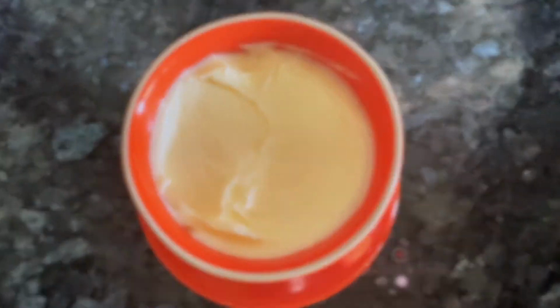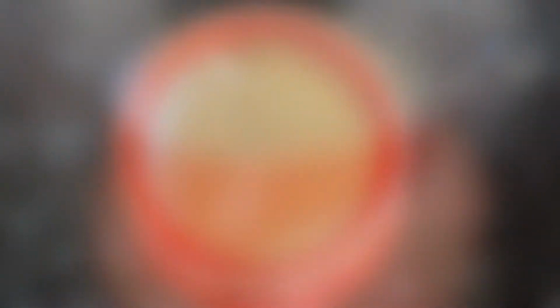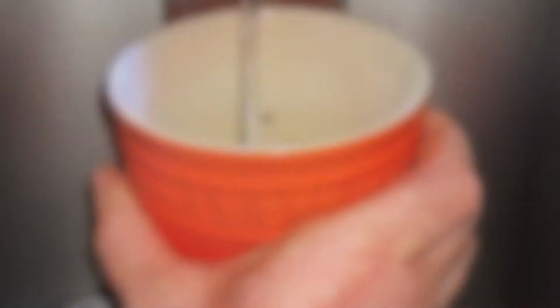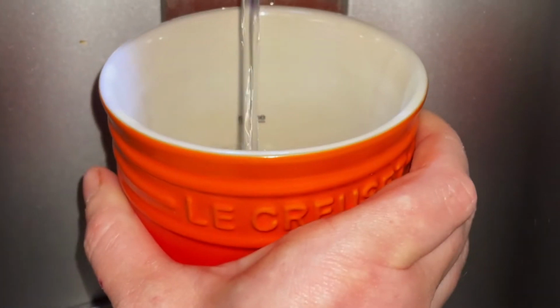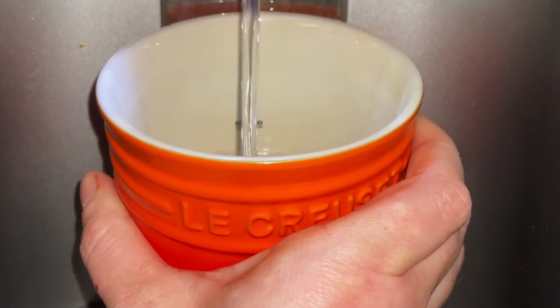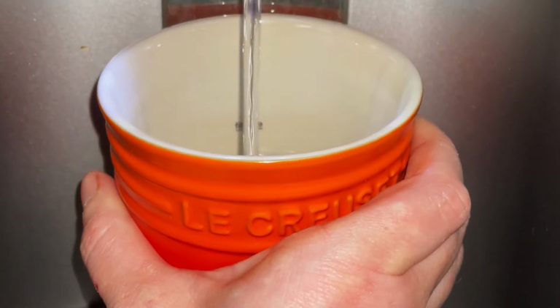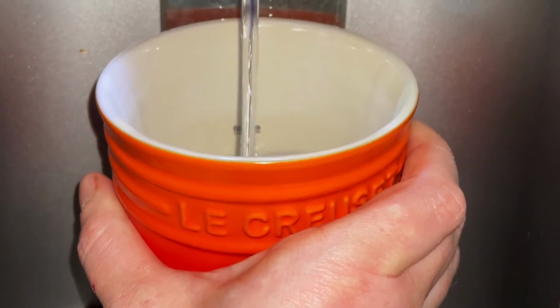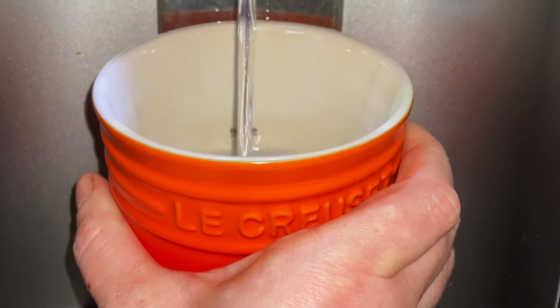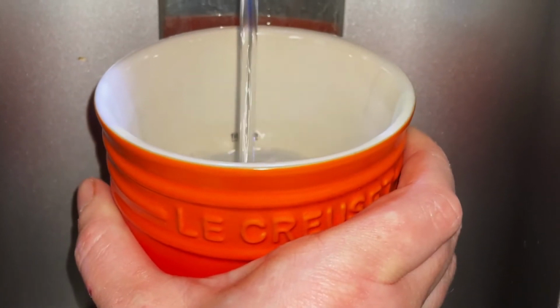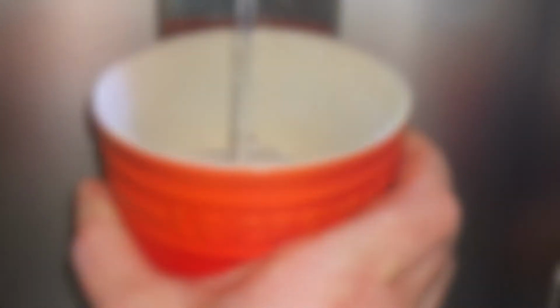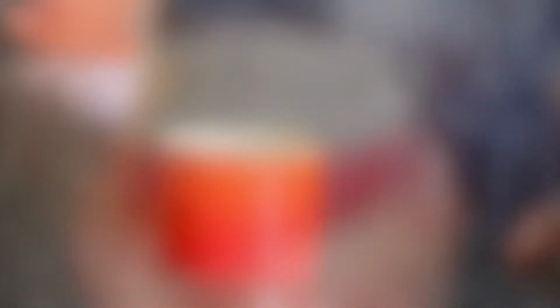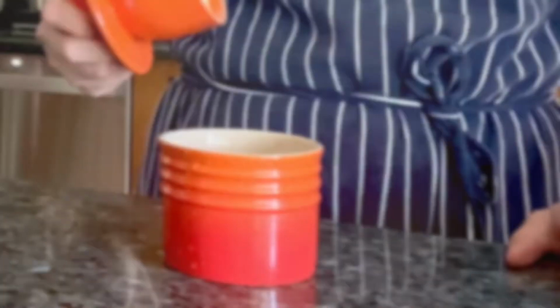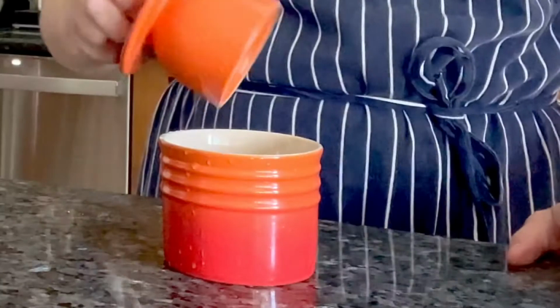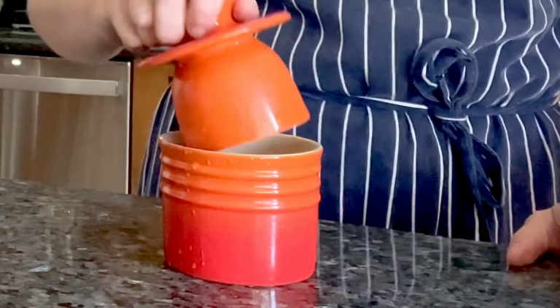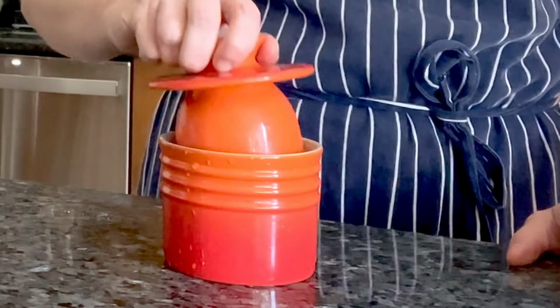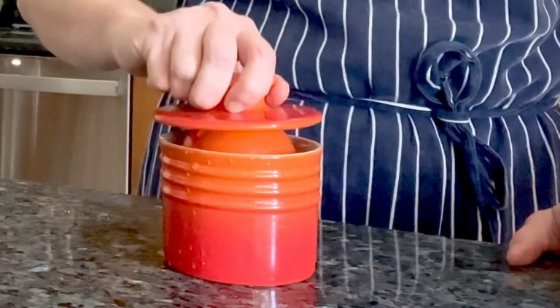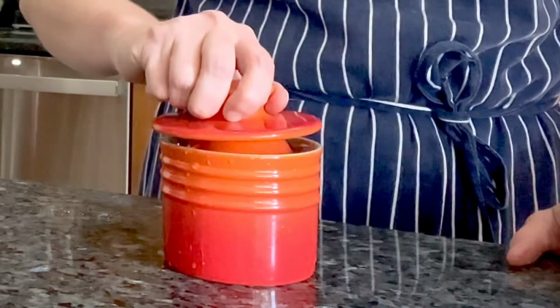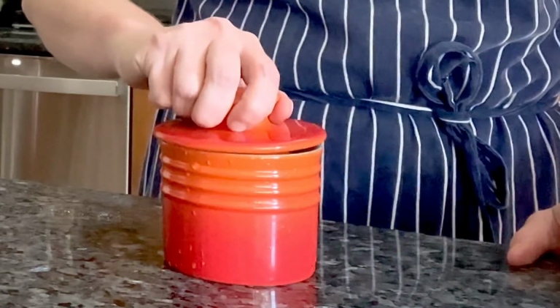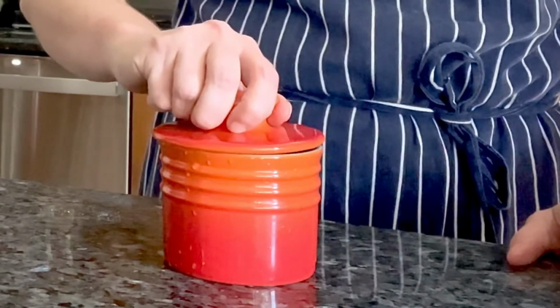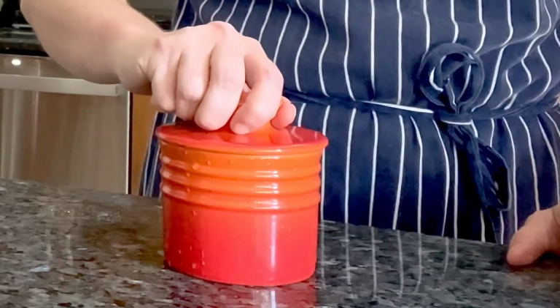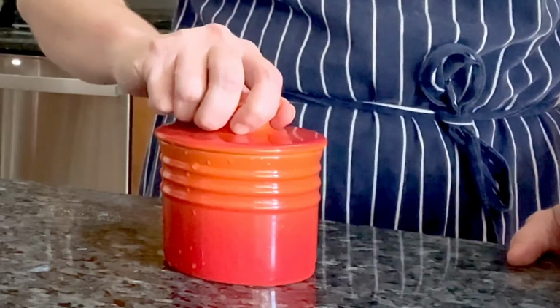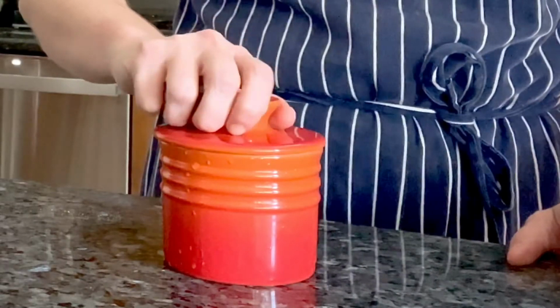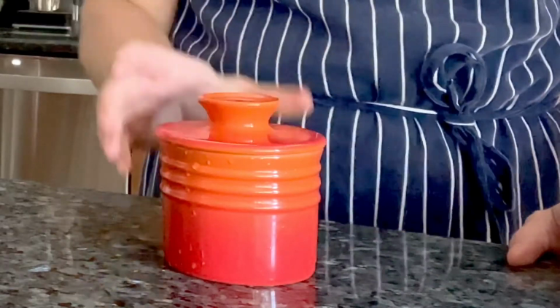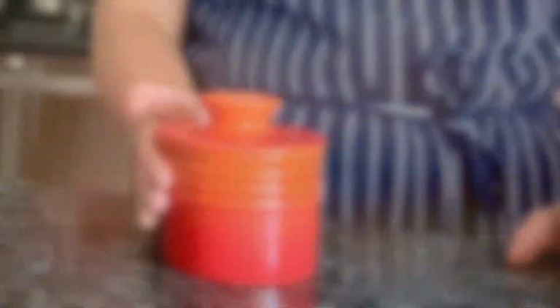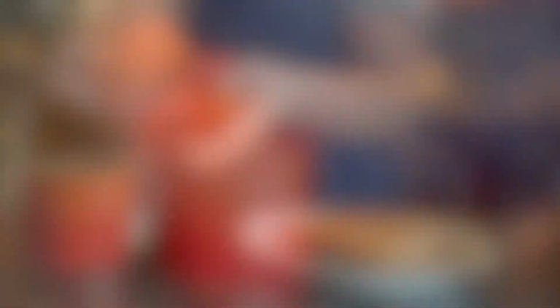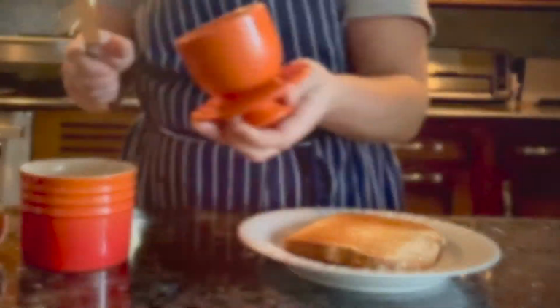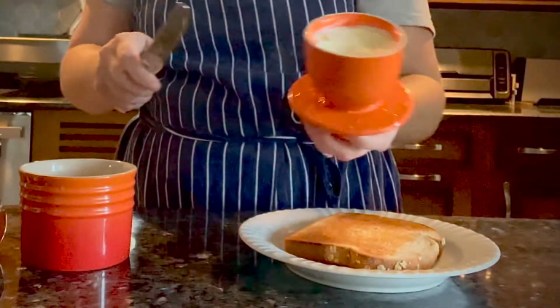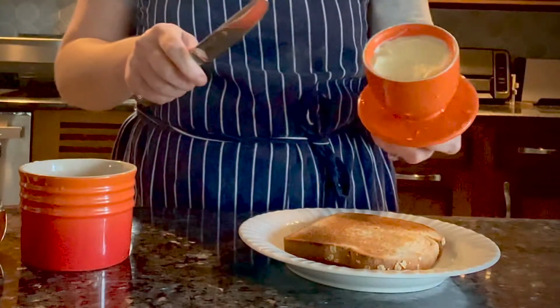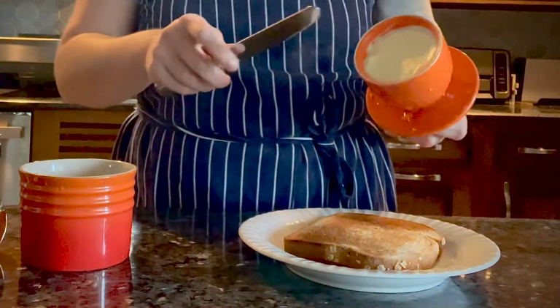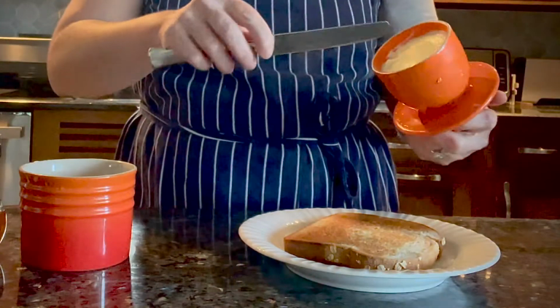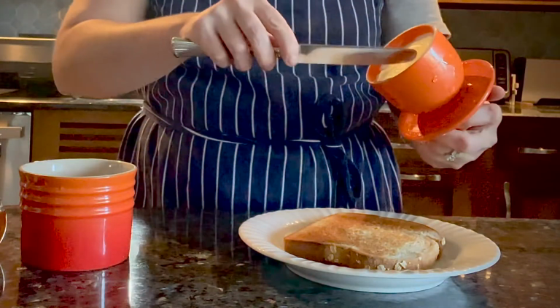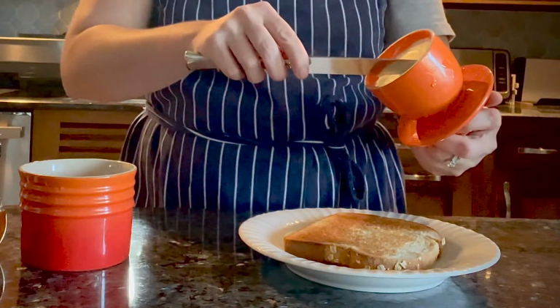Fill the bottom crock up to the line with cold water and place the lid with the butter into the water. You will feel a vacuum effect. Change the water out every three days.